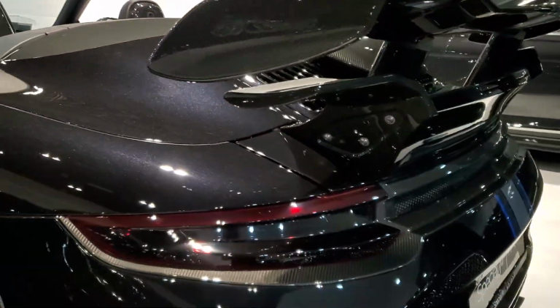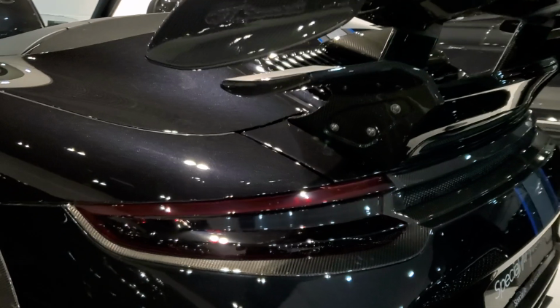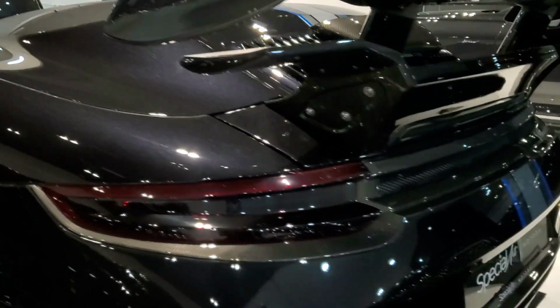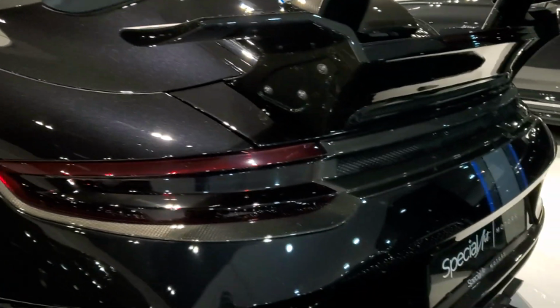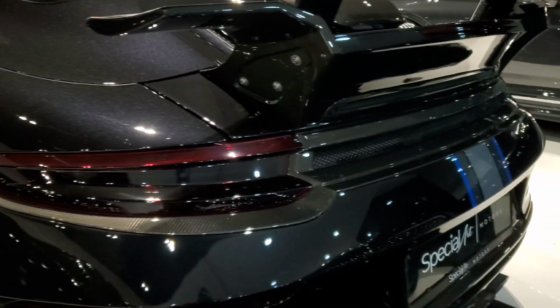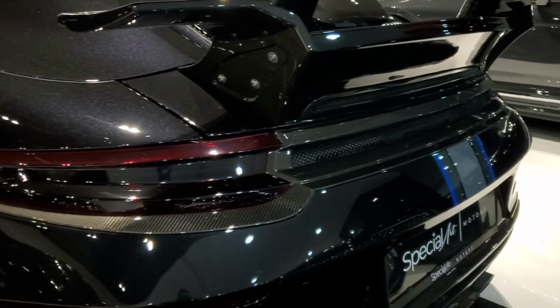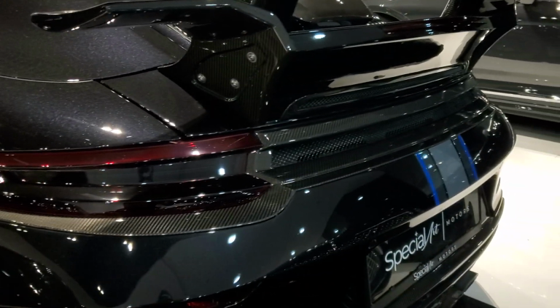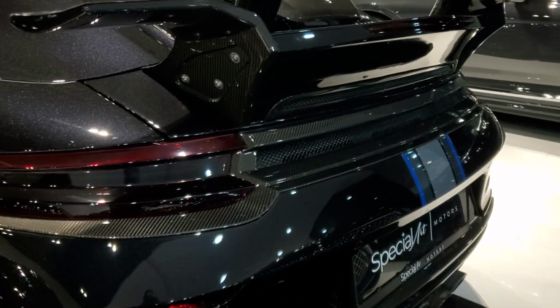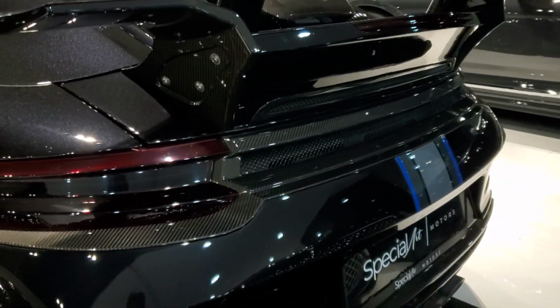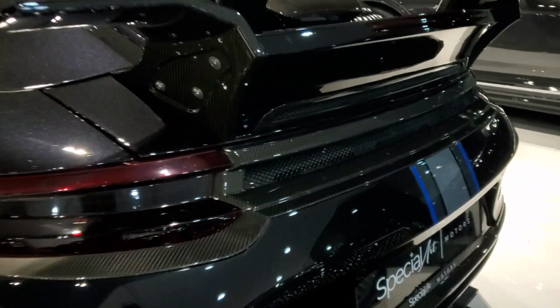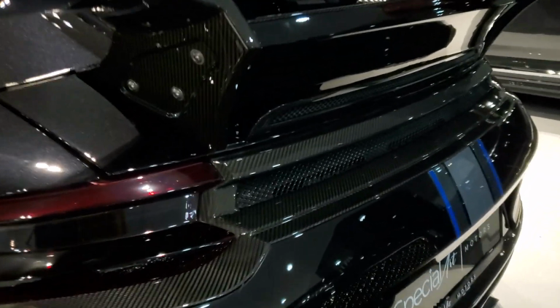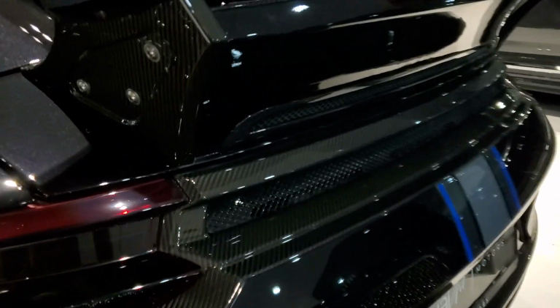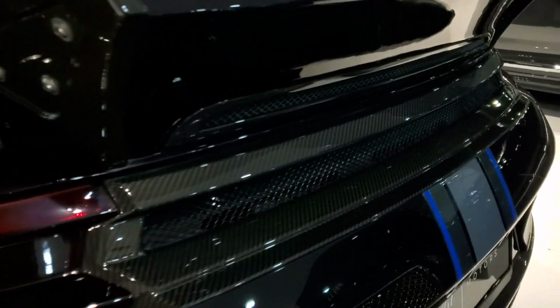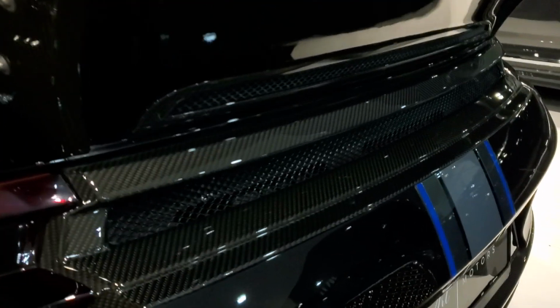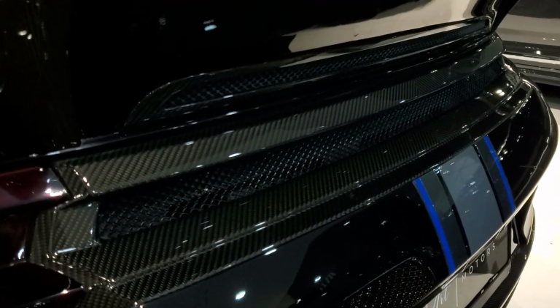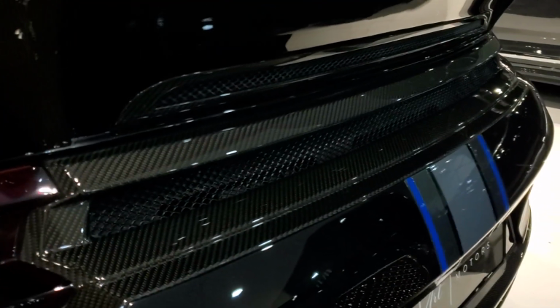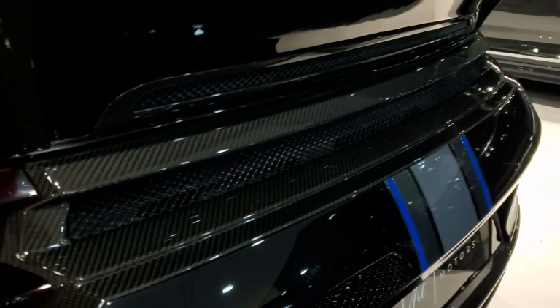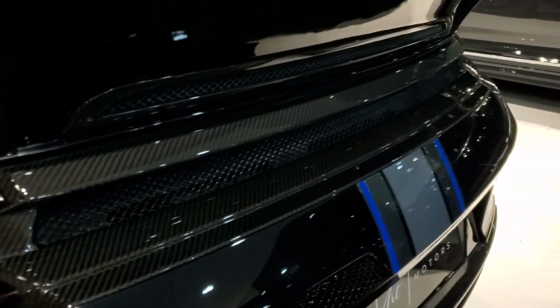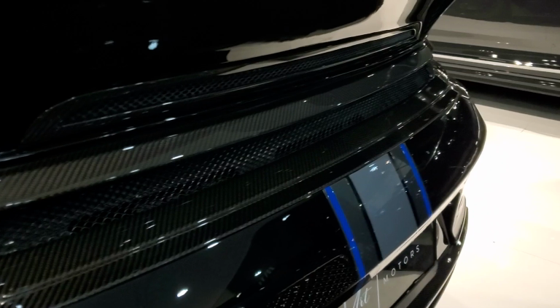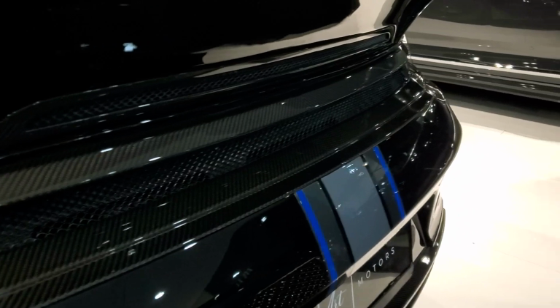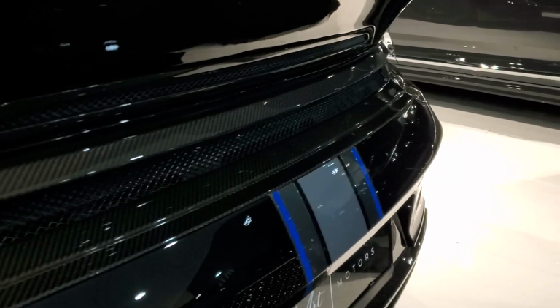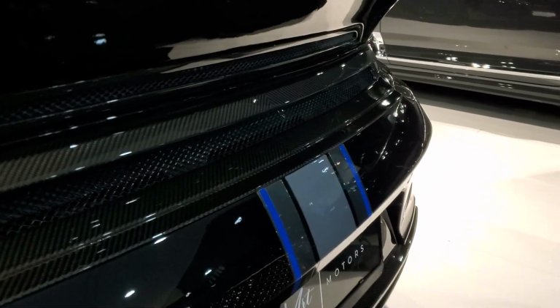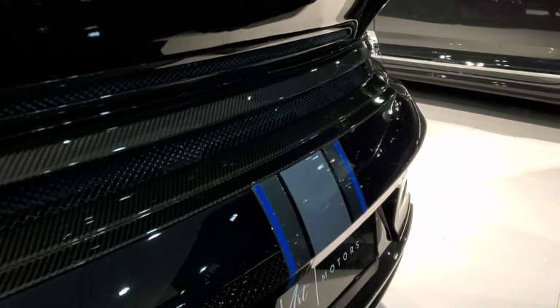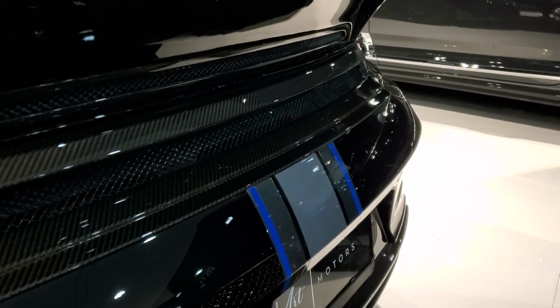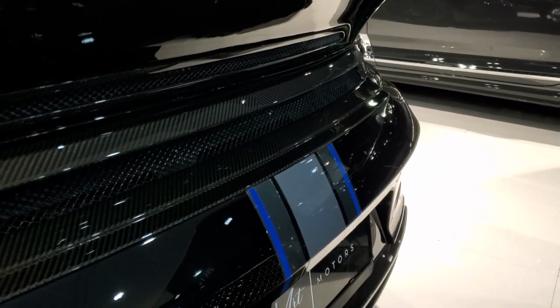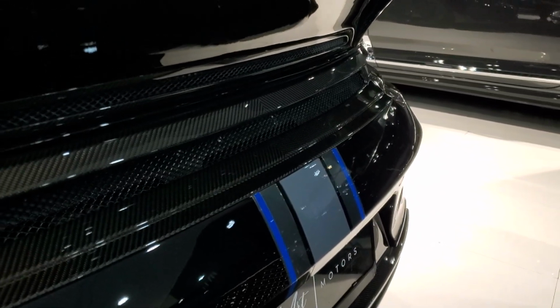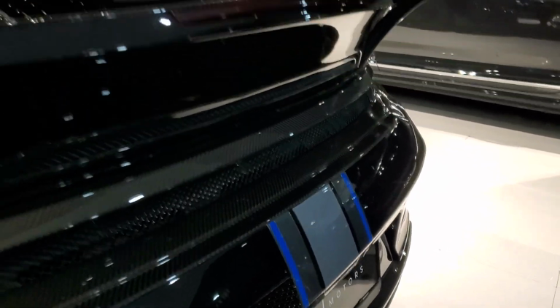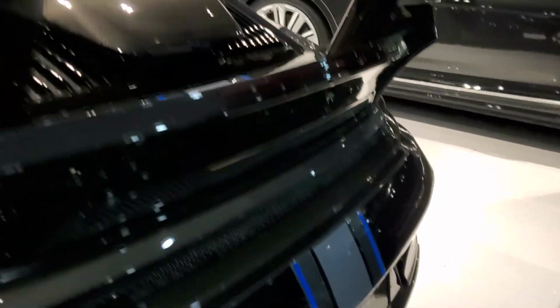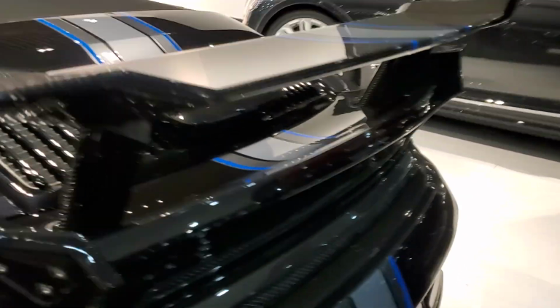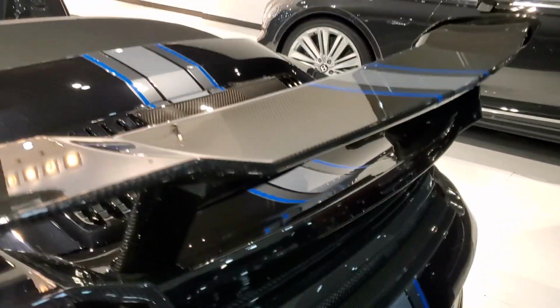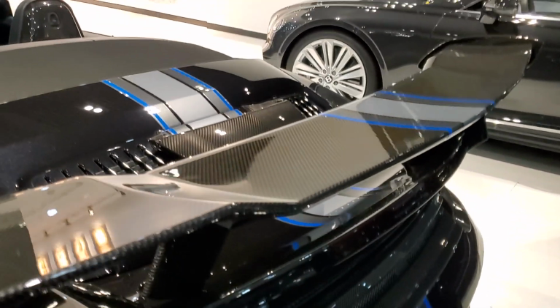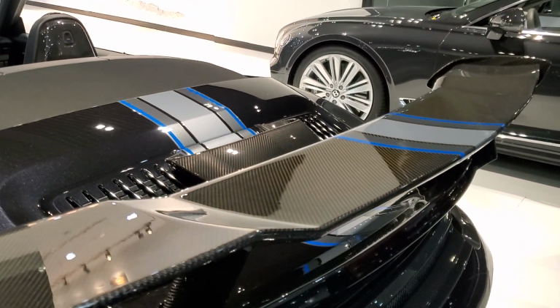The rear wing setup with the lower wing and the upper wing looks insane. There's also a small grill on the rear to let the hot air out from the engine bay.